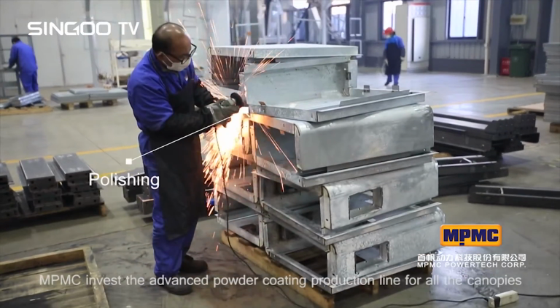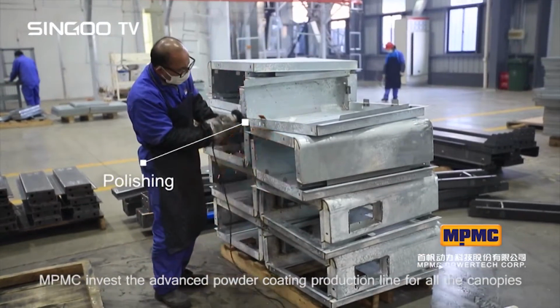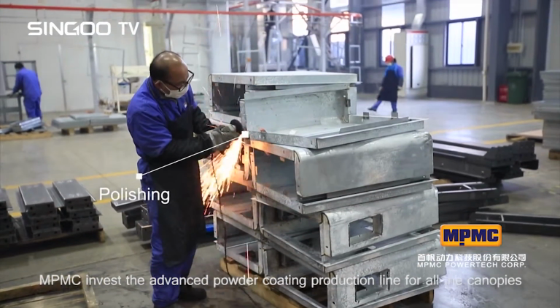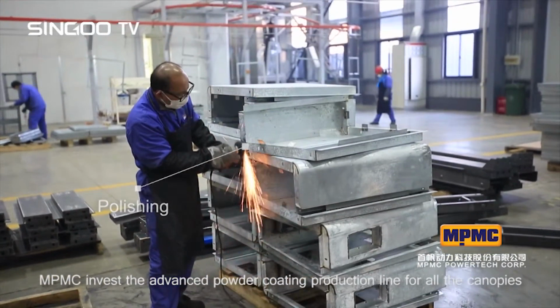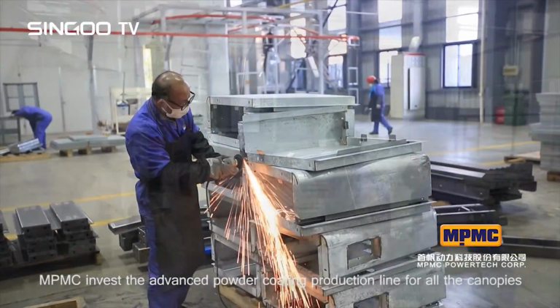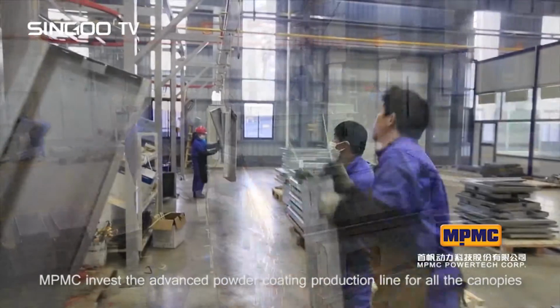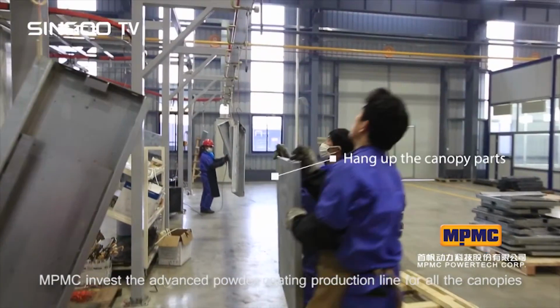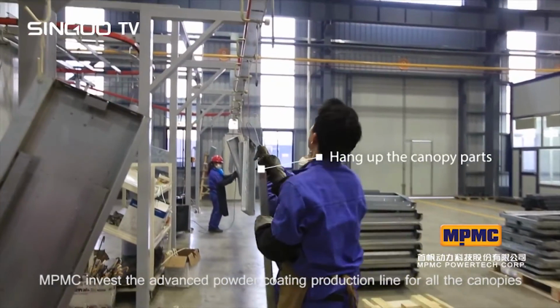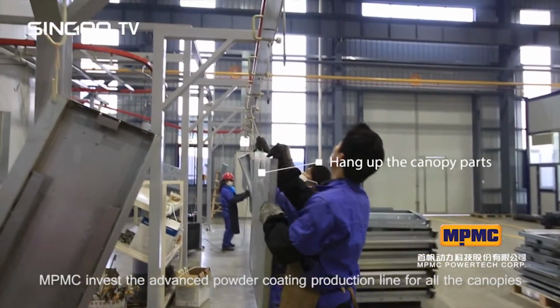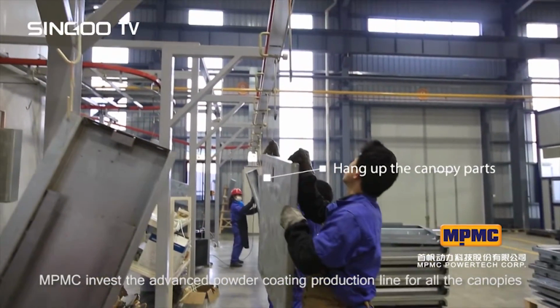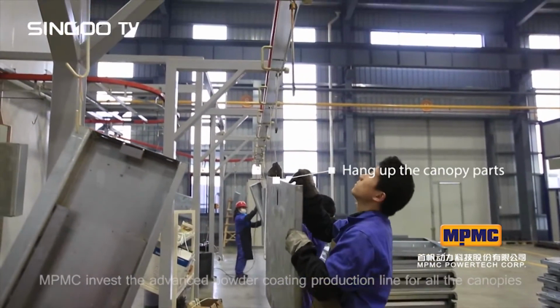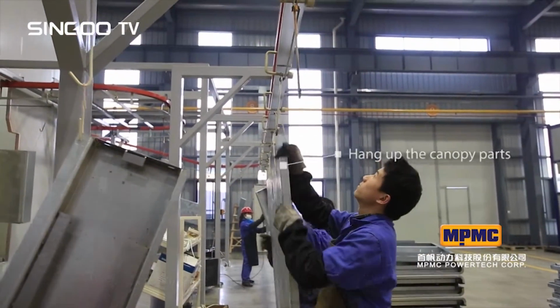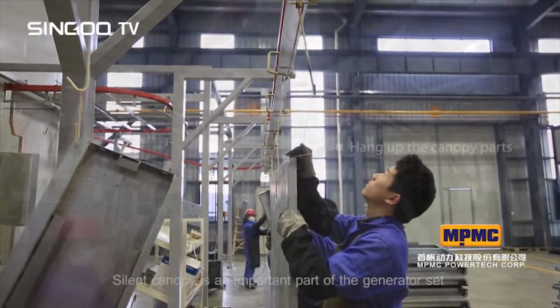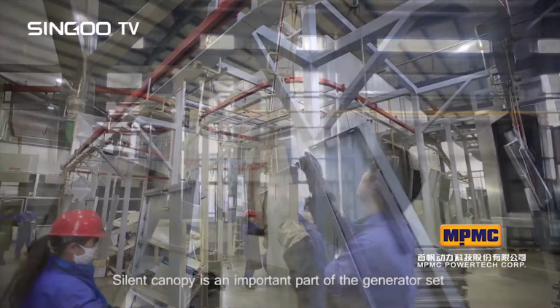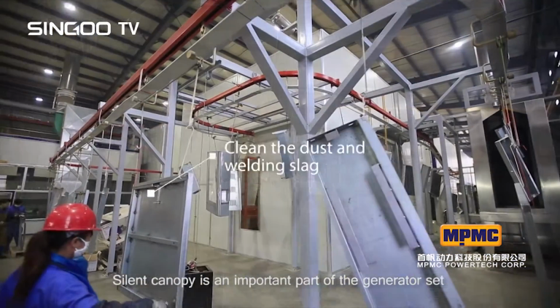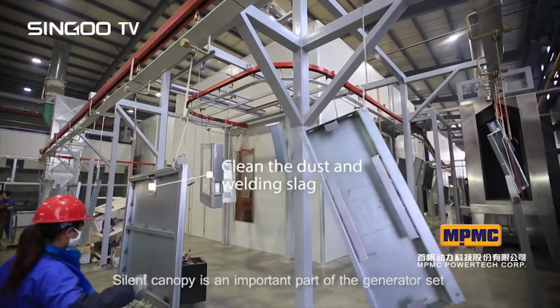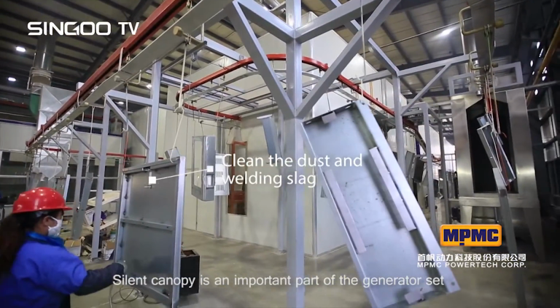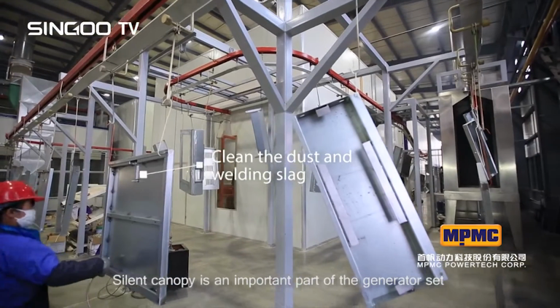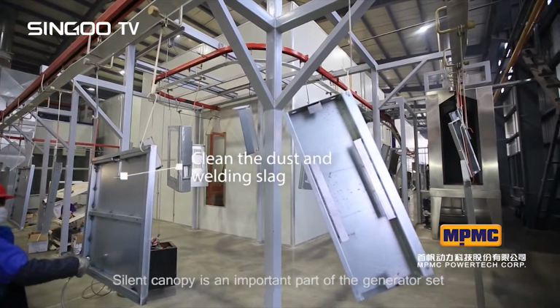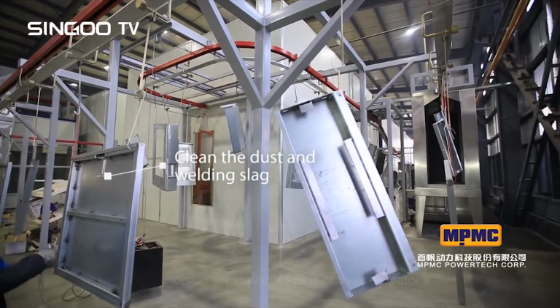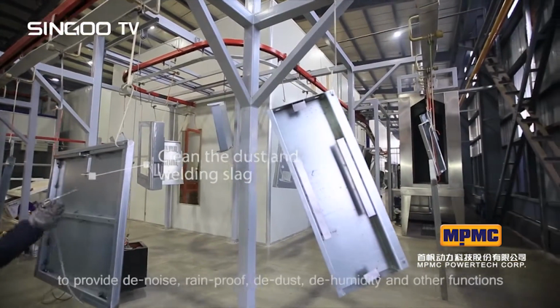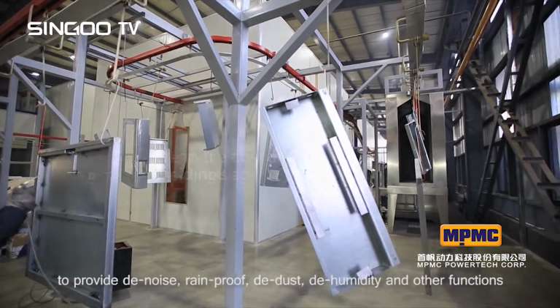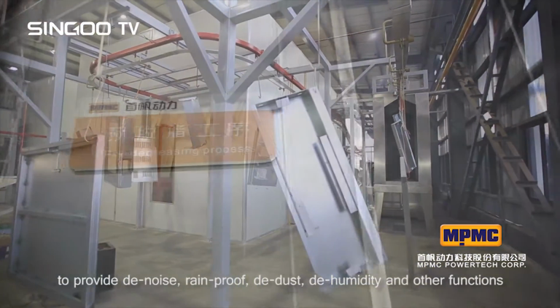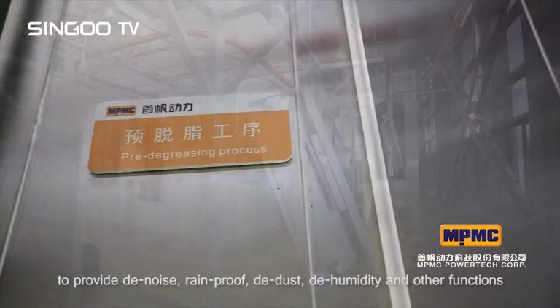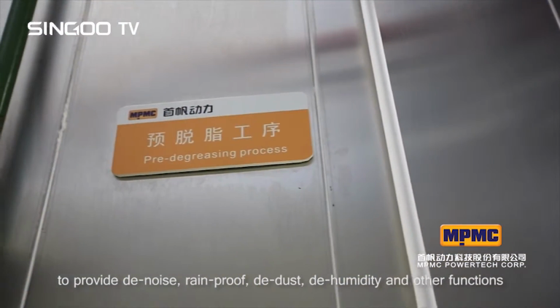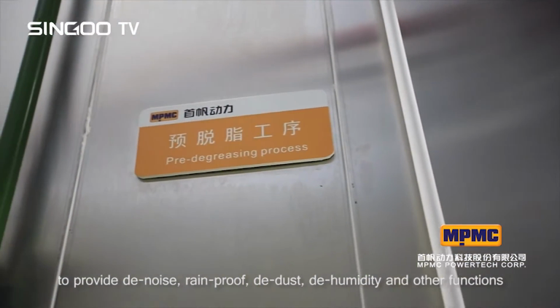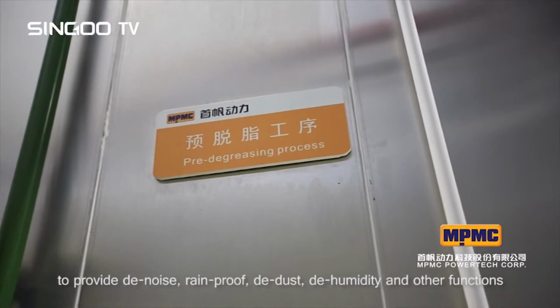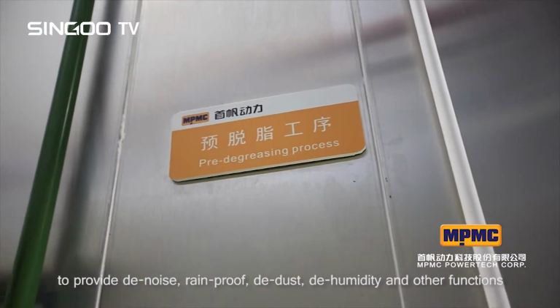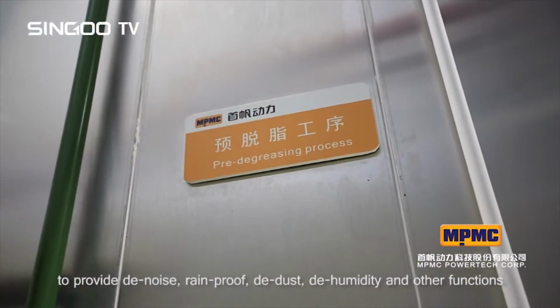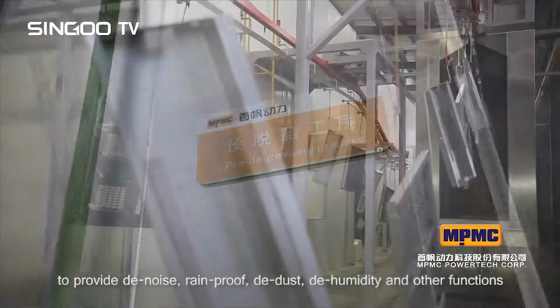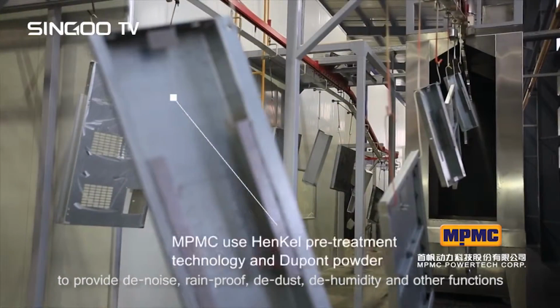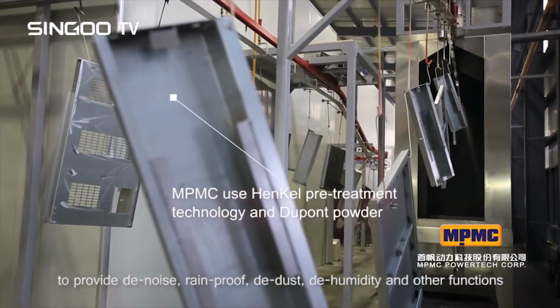MPMC invests in the advanced powder coating production line for all canopies. The silent canopy is an important part of the generator set, providing de-noise, rainproof, de-dust, dehumidity and other functions.